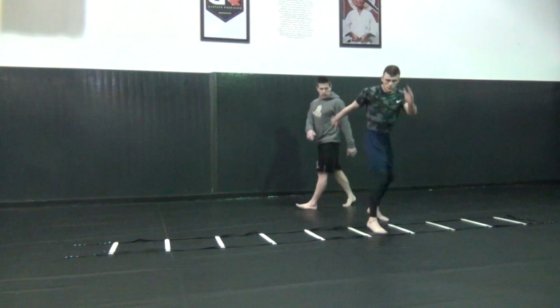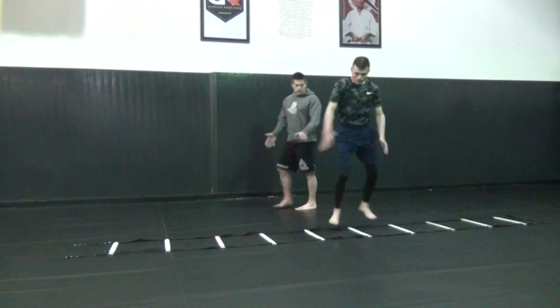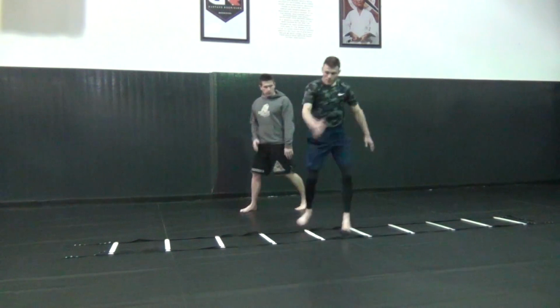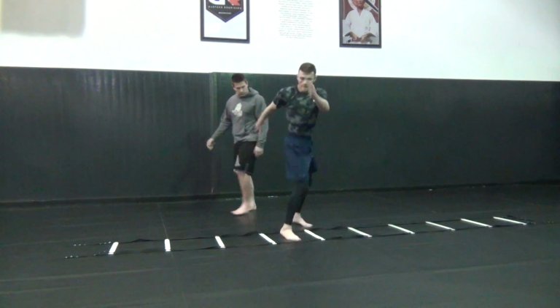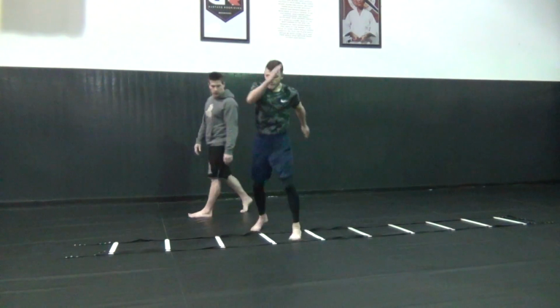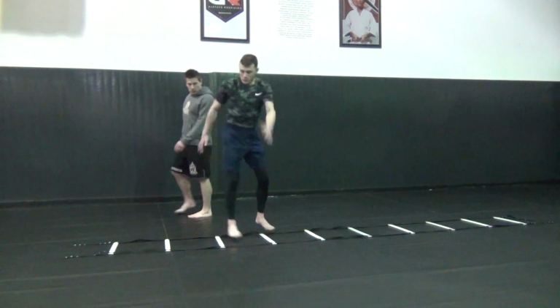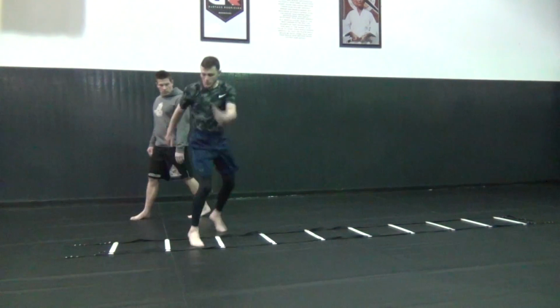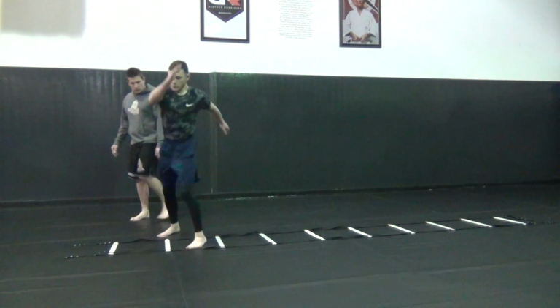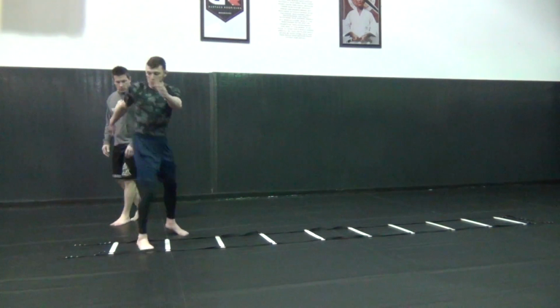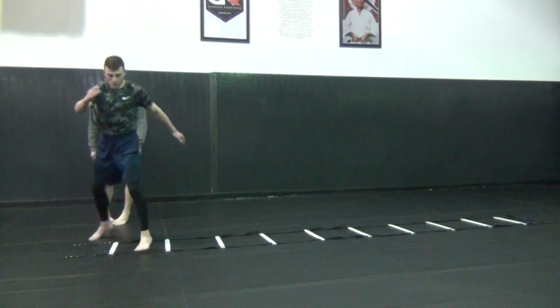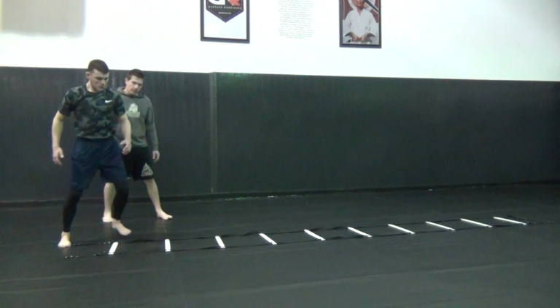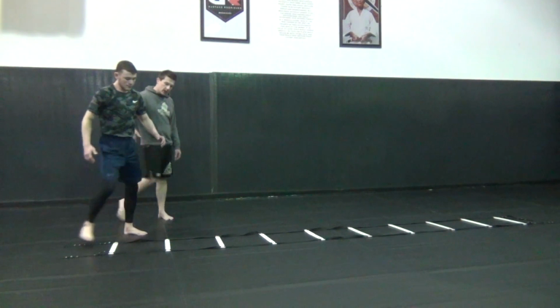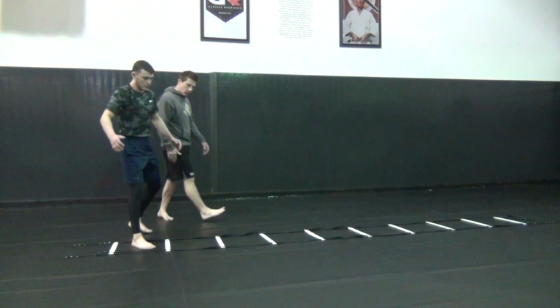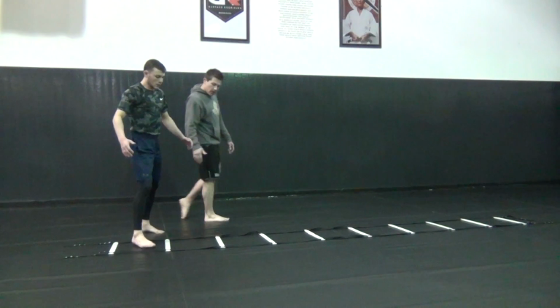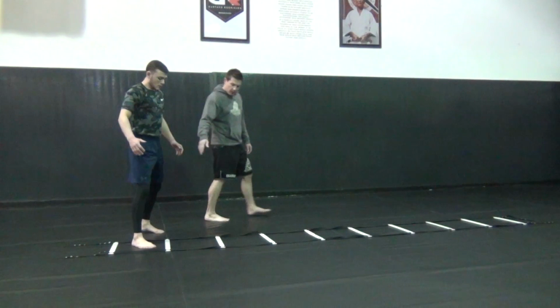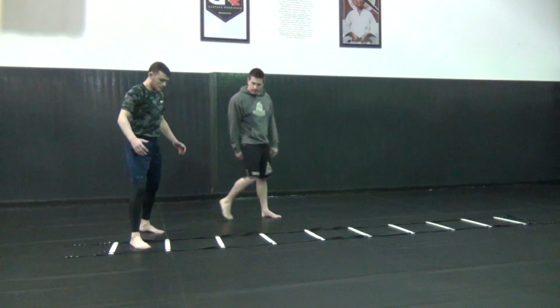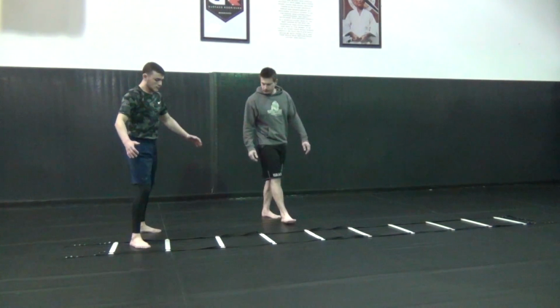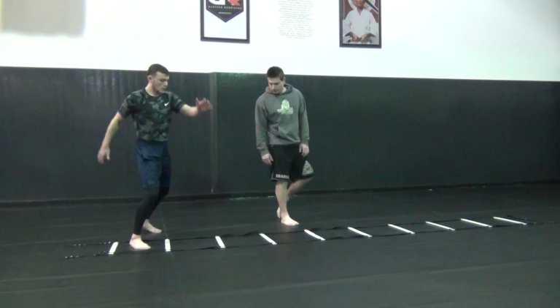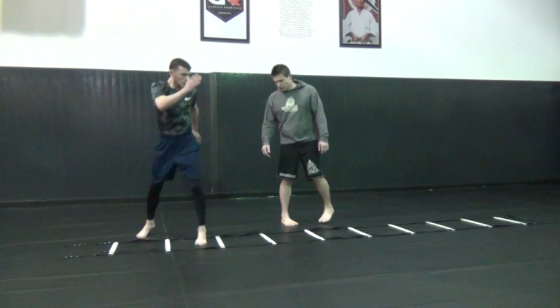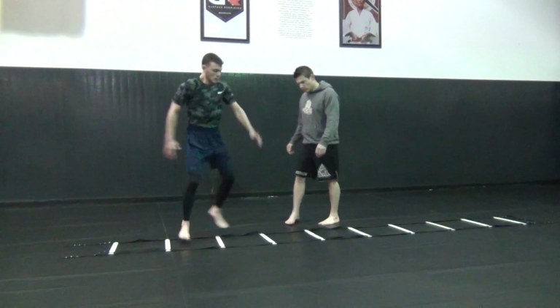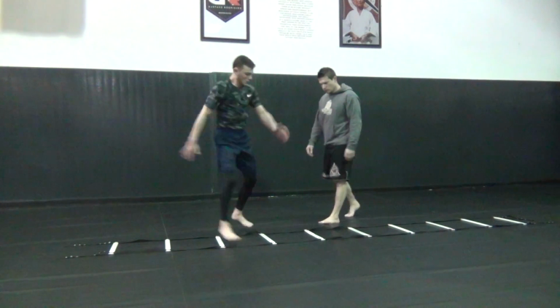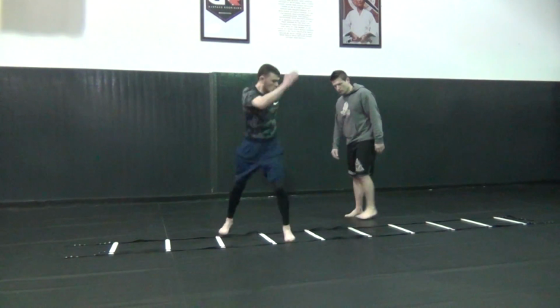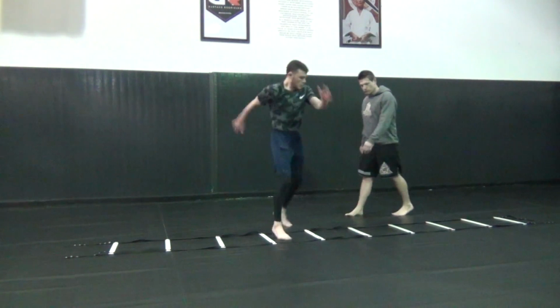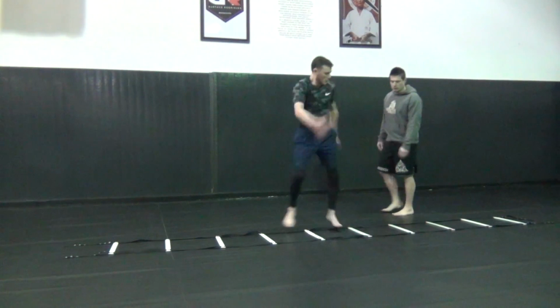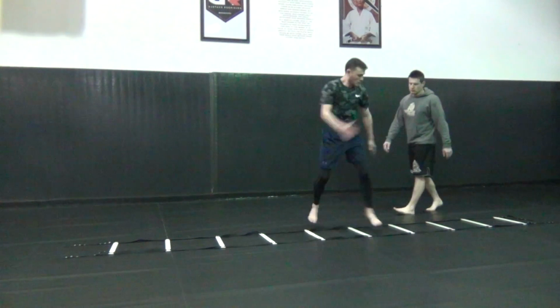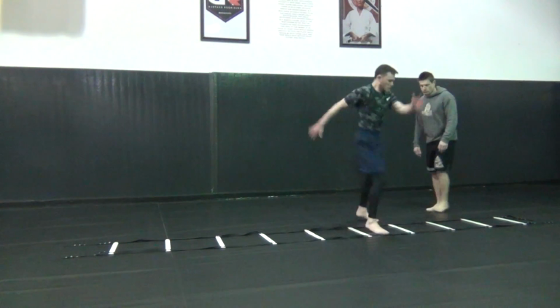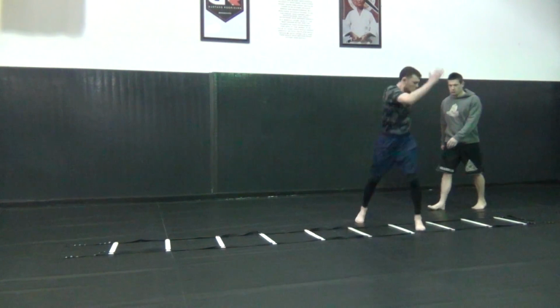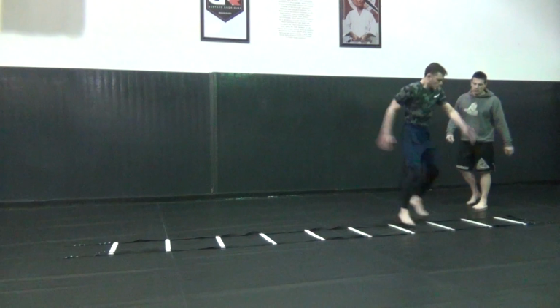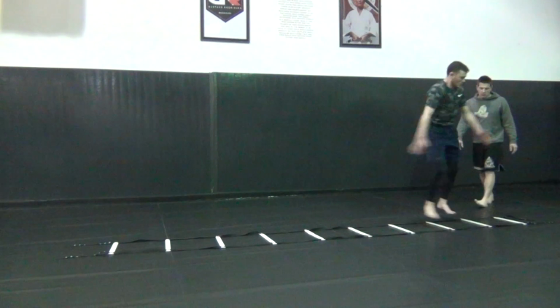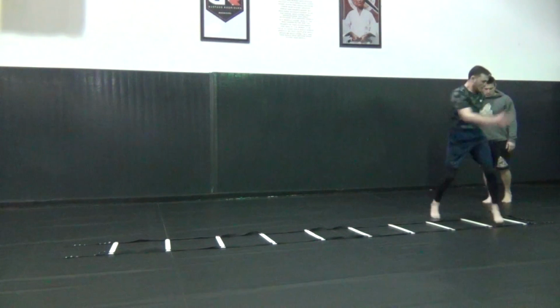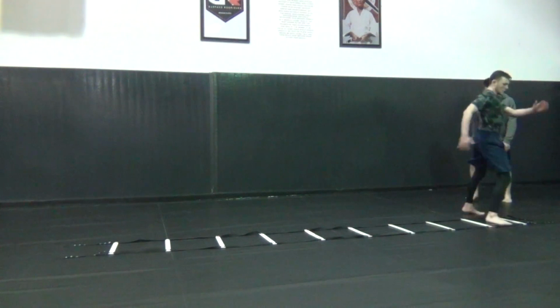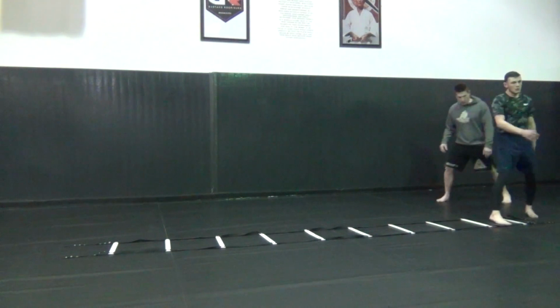Circle. Okay, back down. I'm going to go southpaw. Good.